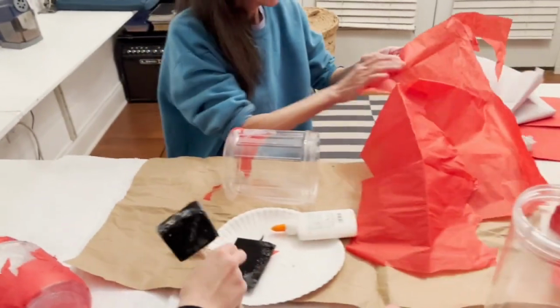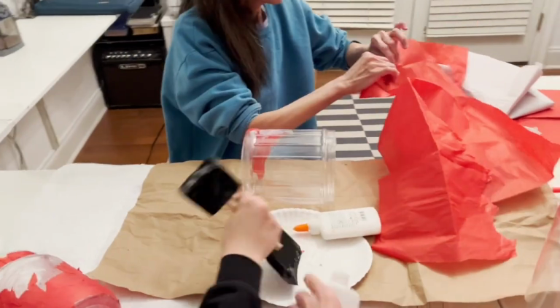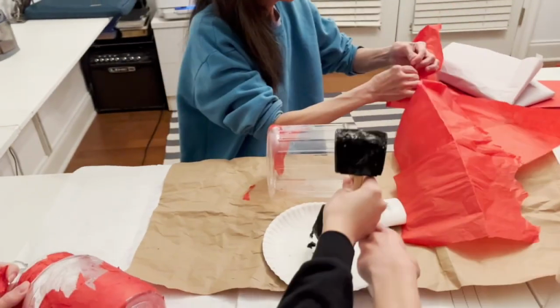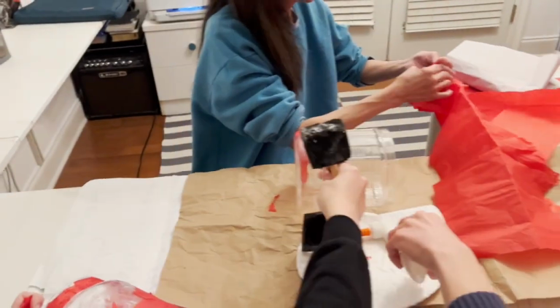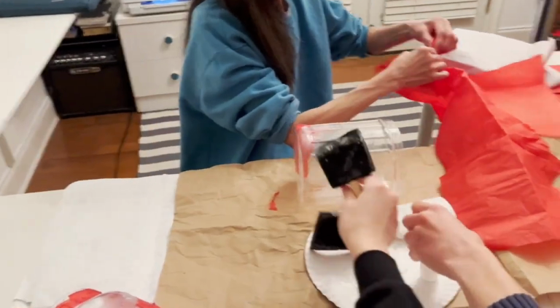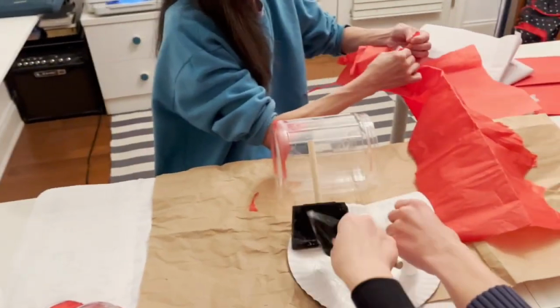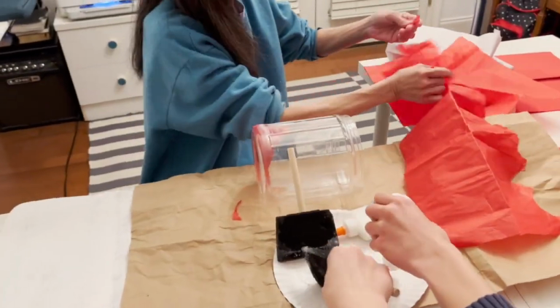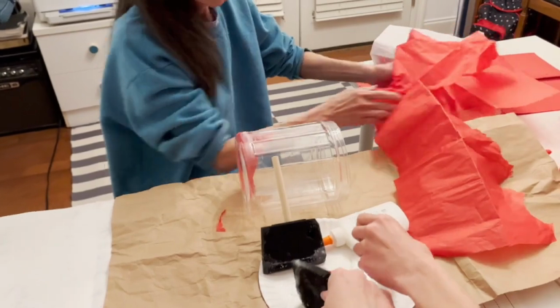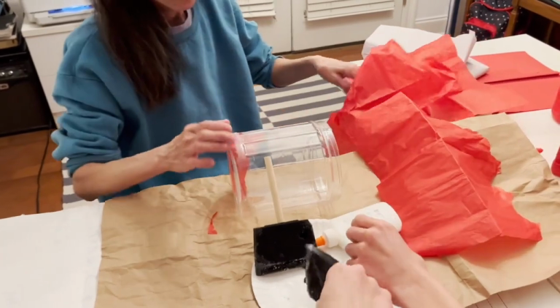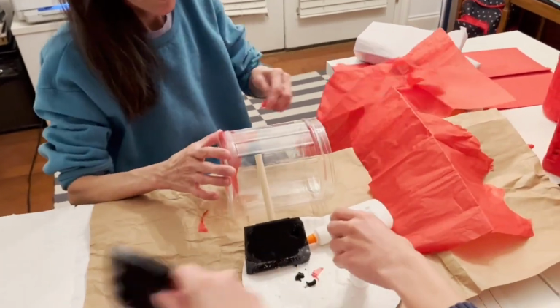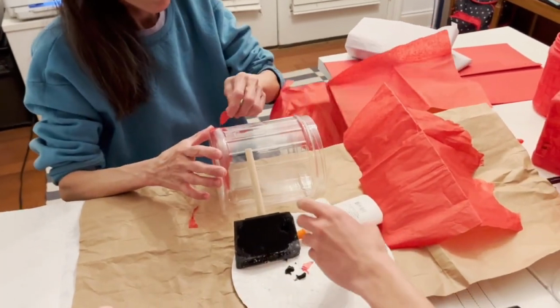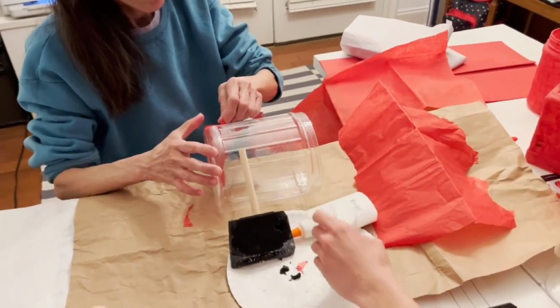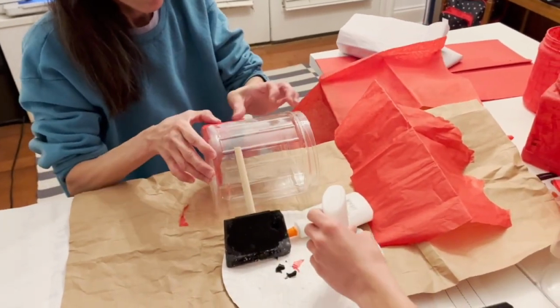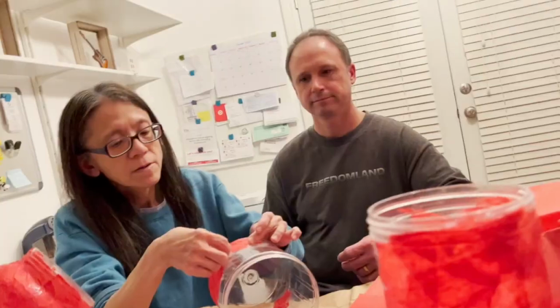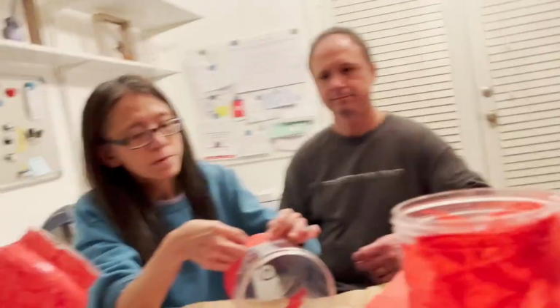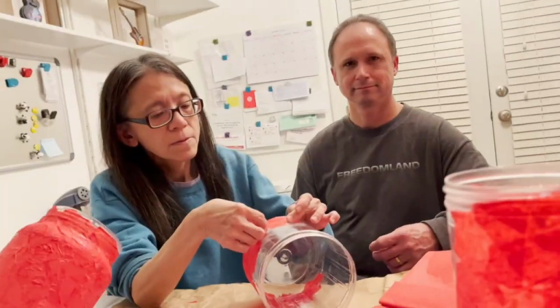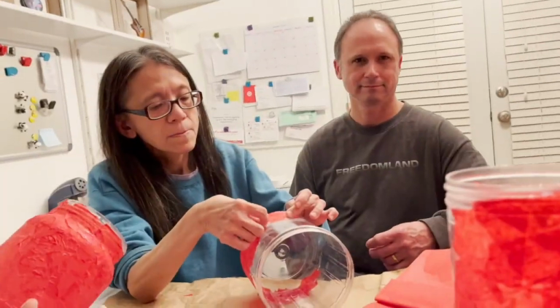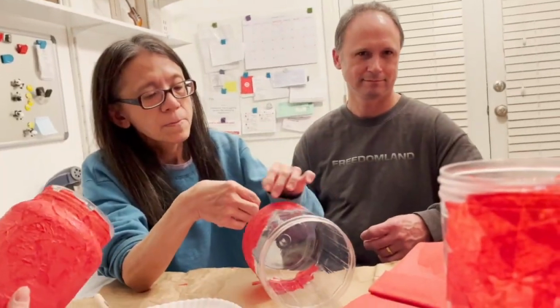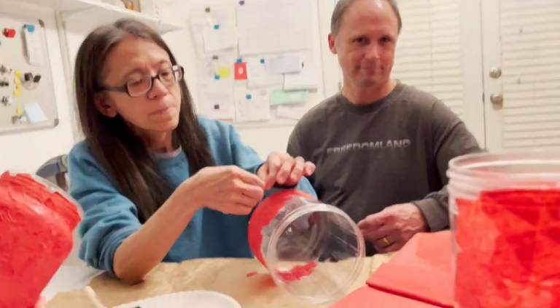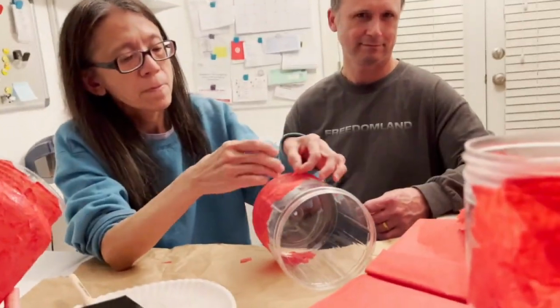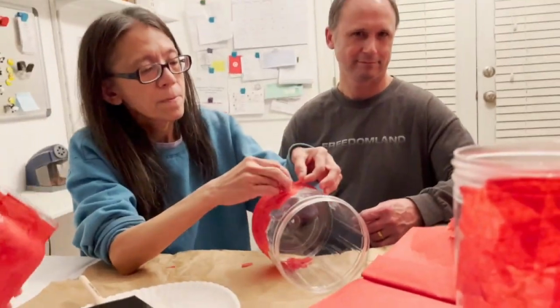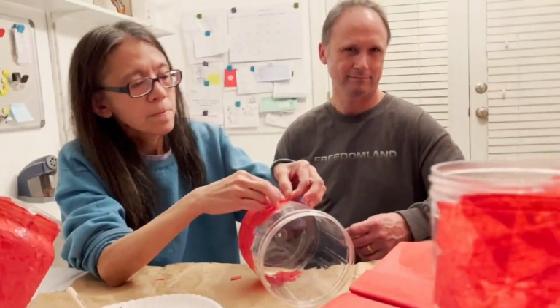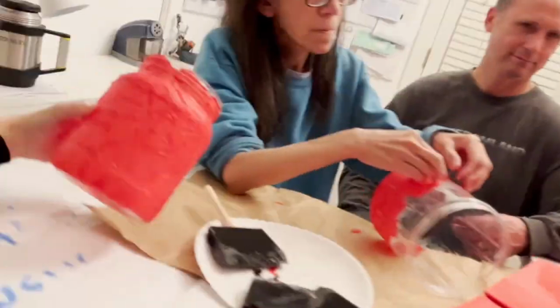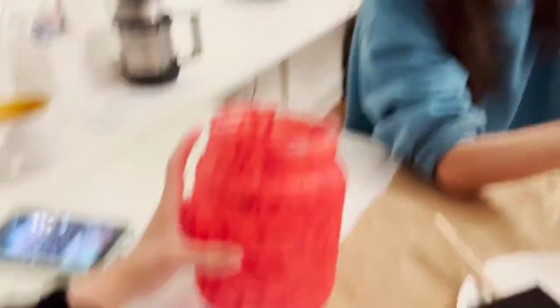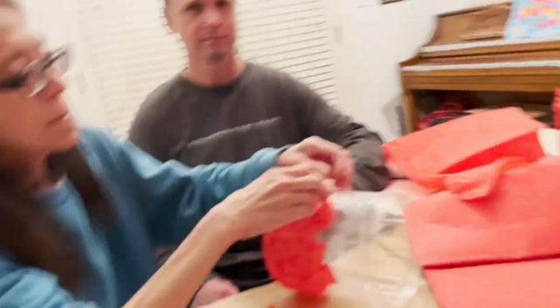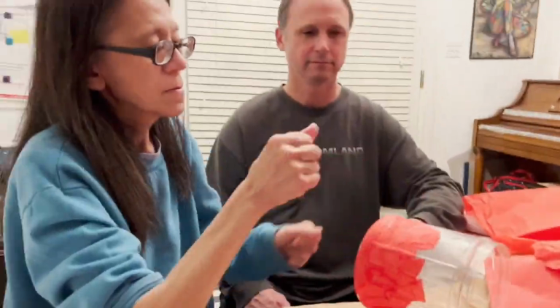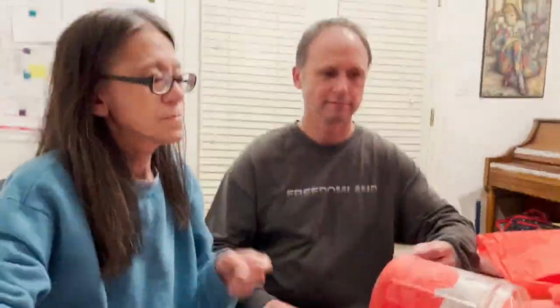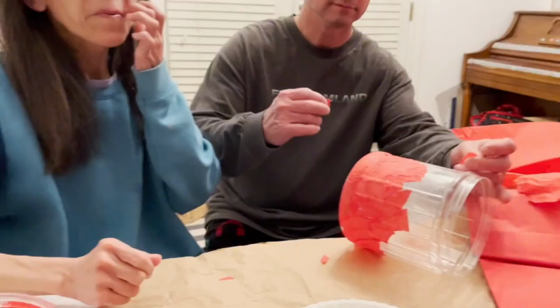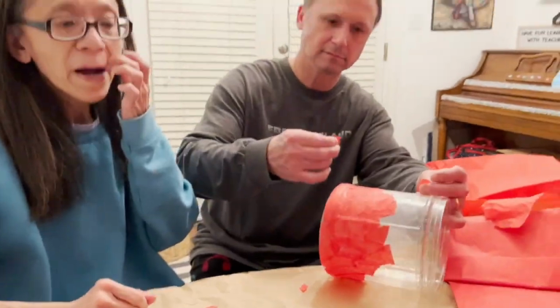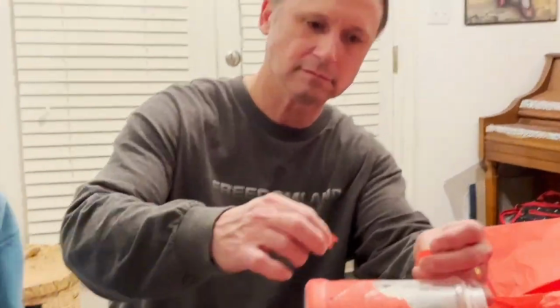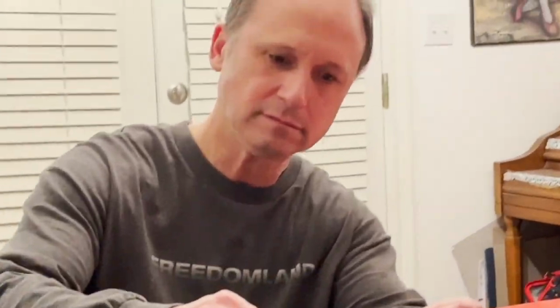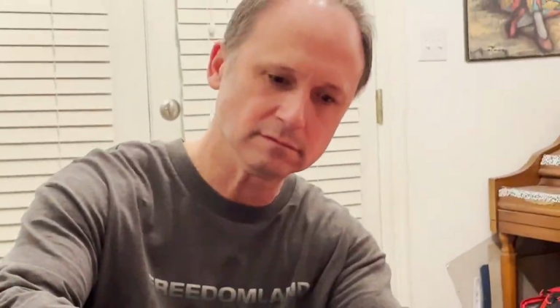For this craft, my wife took plastic snack containers, red tissue paper, and Elmer's glue.